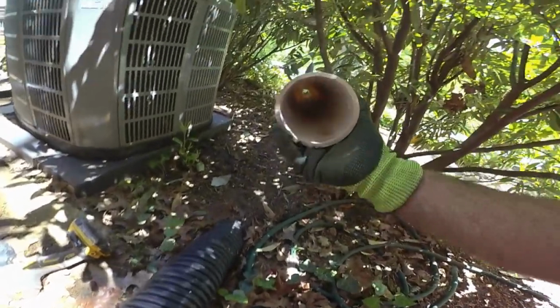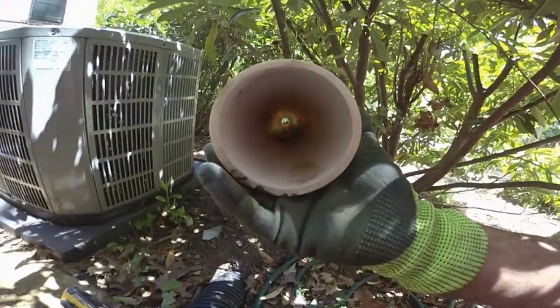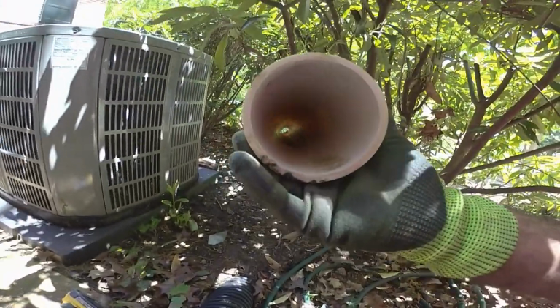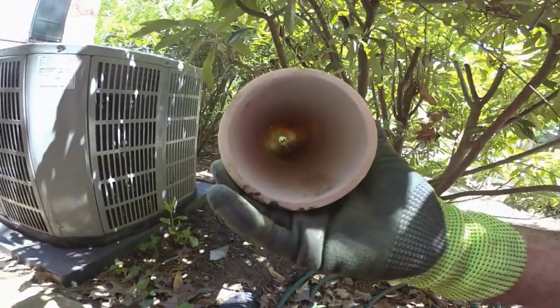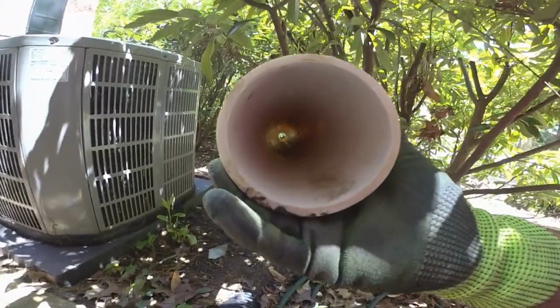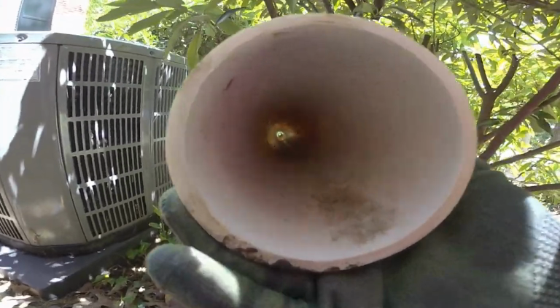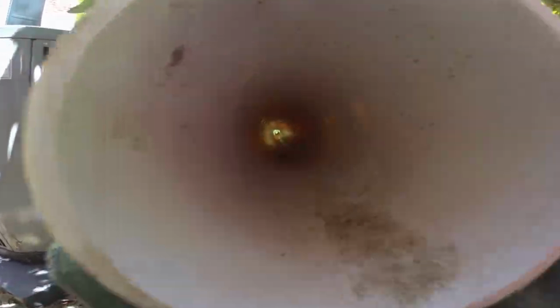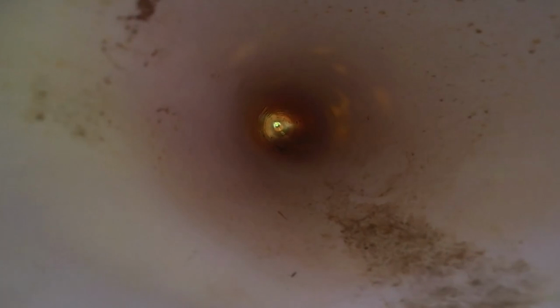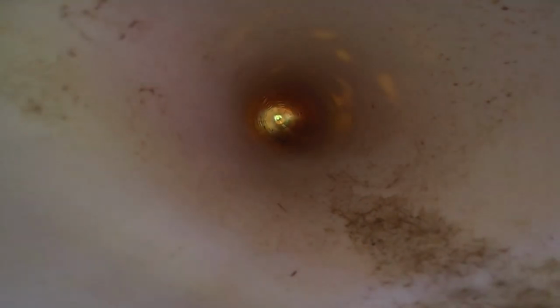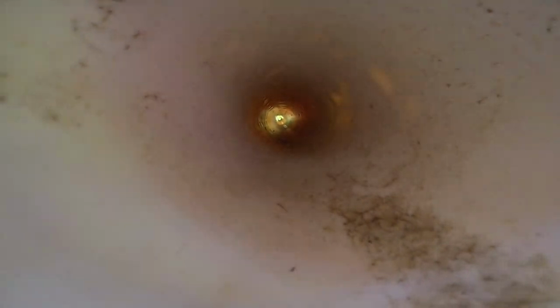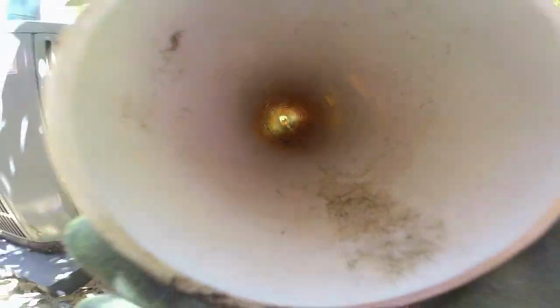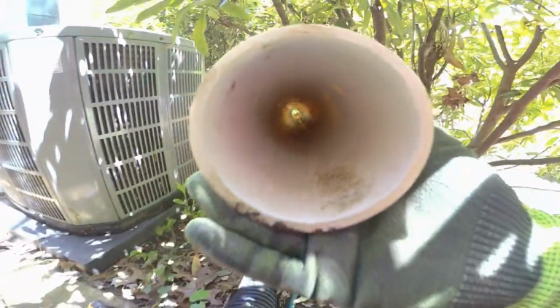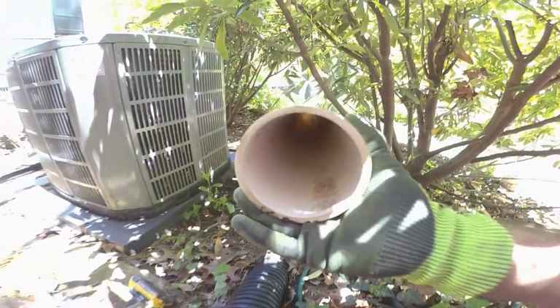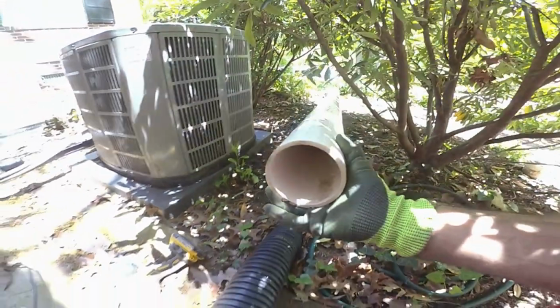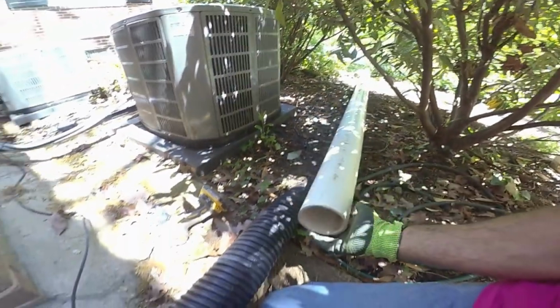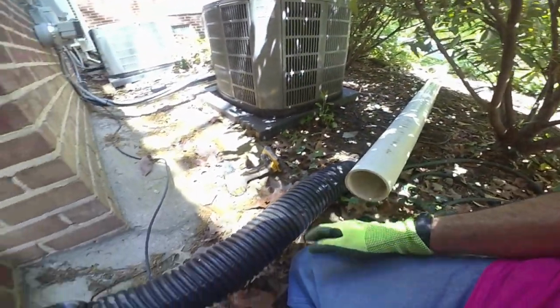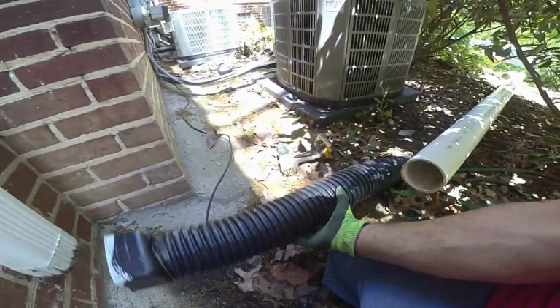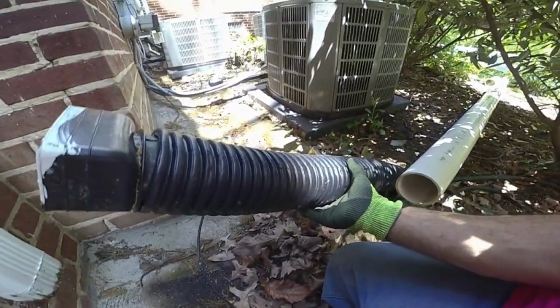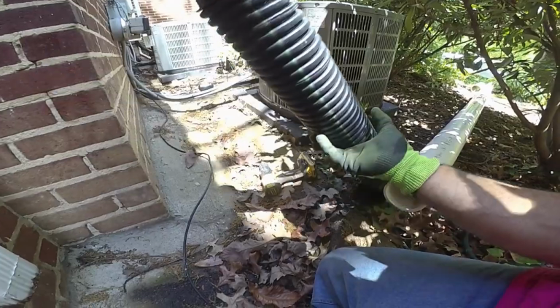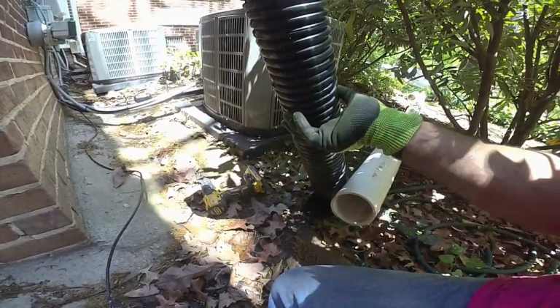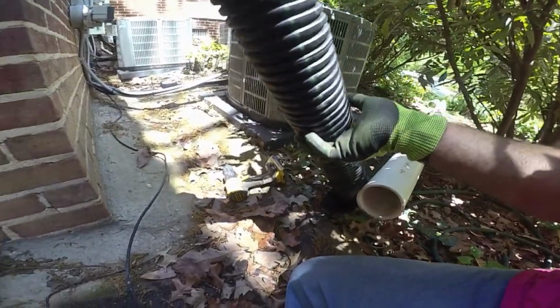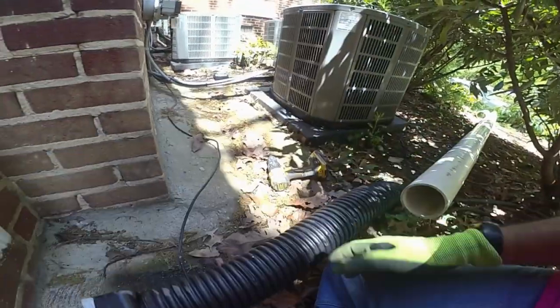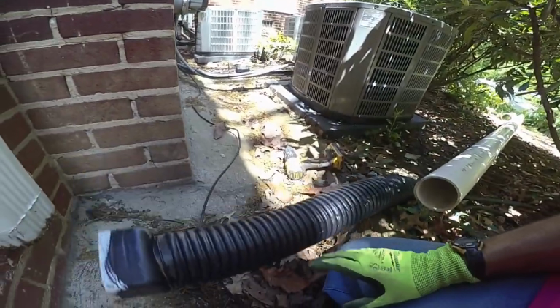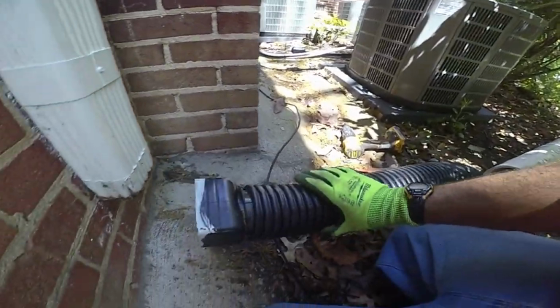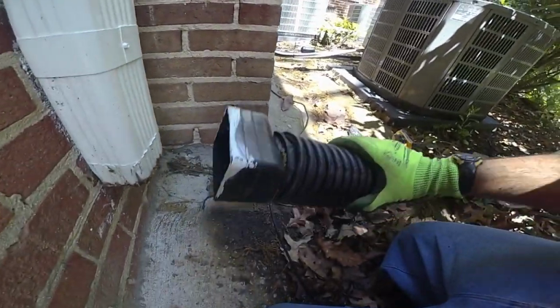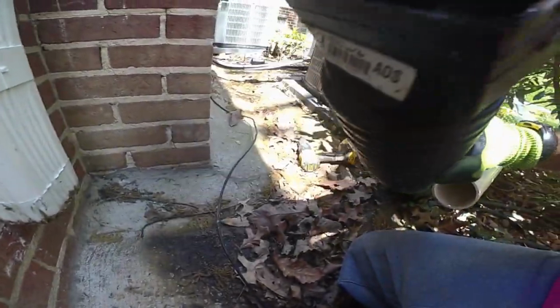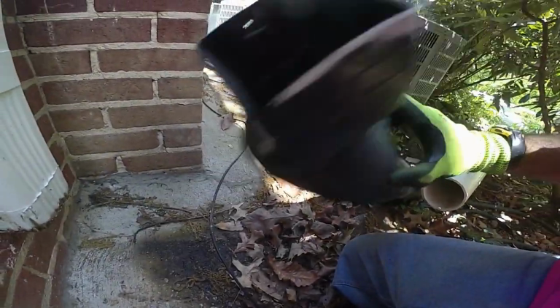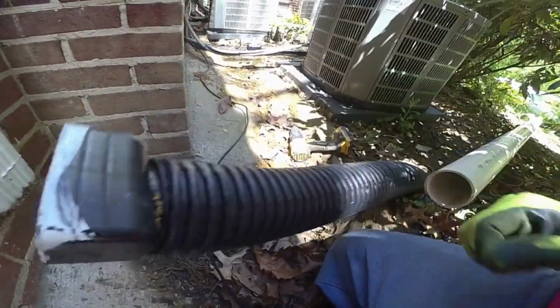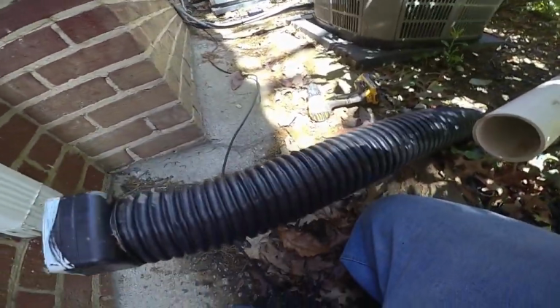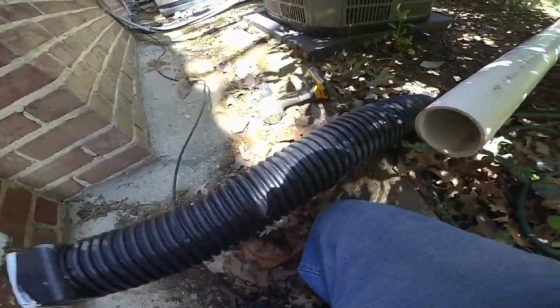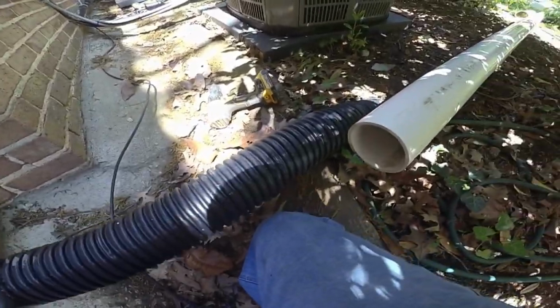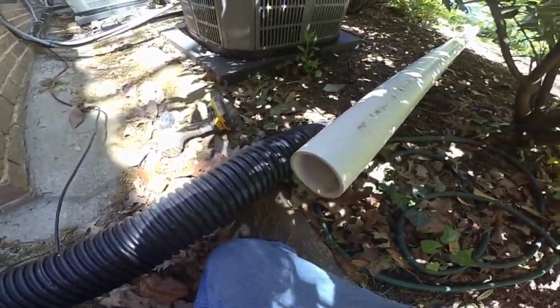Look at the inside of that pipe. Once water gets in there and it's angled, there's nothing to stop it. This corrugated pipe is easy to install and it's really, really cheap, but it just does not work. So that's what we're here replacing.